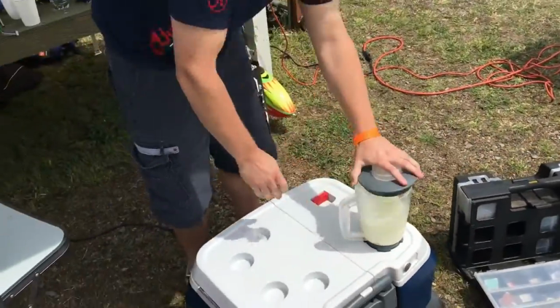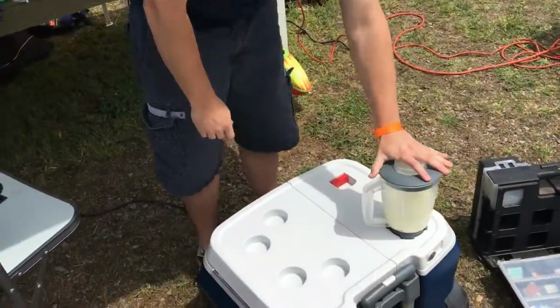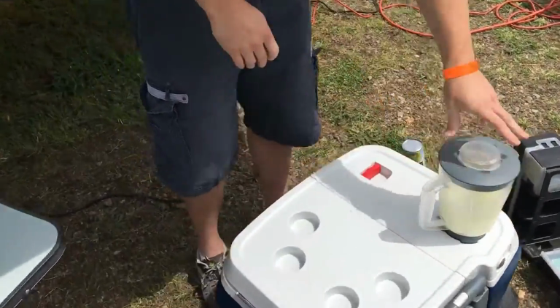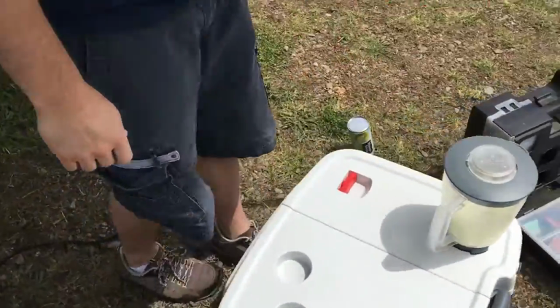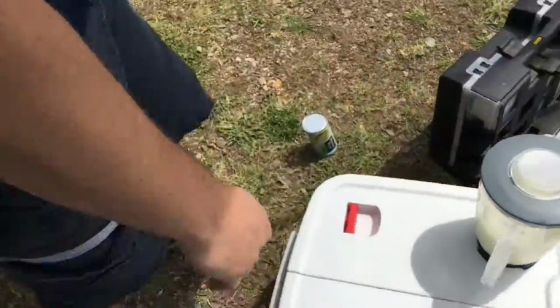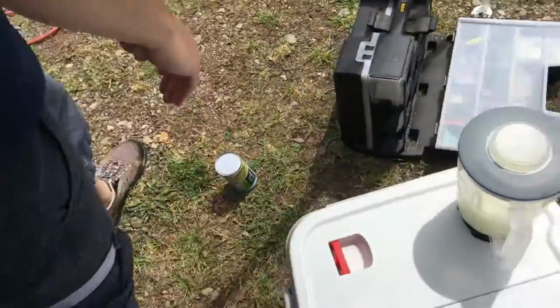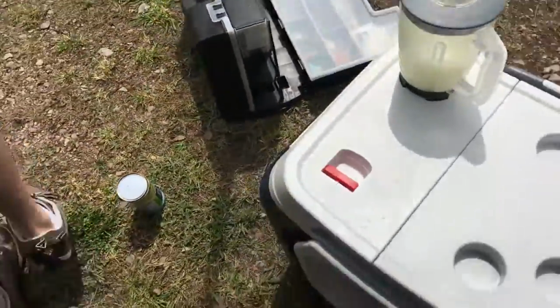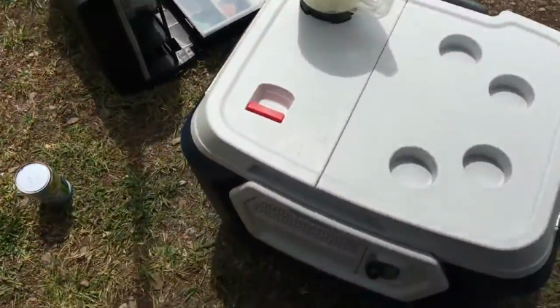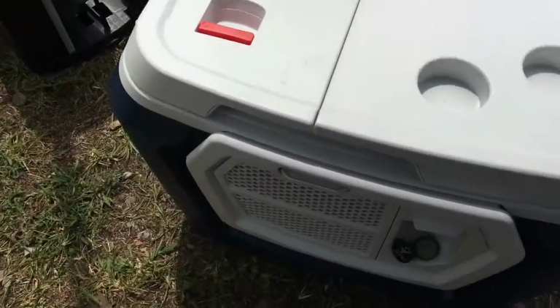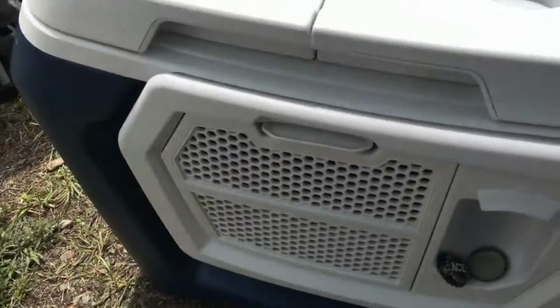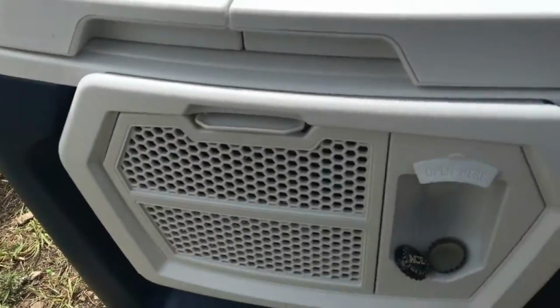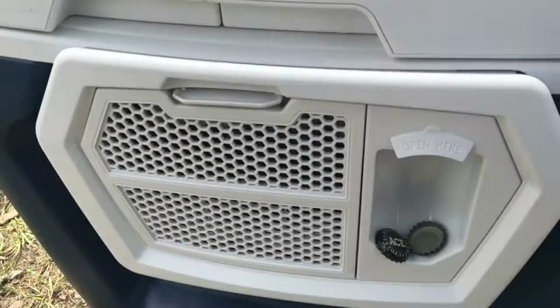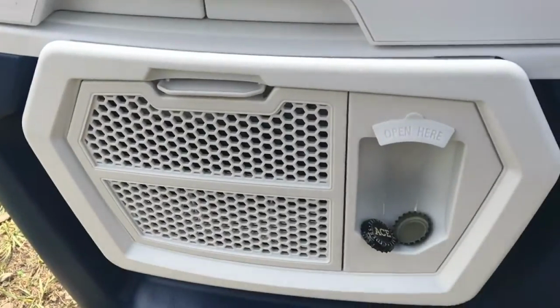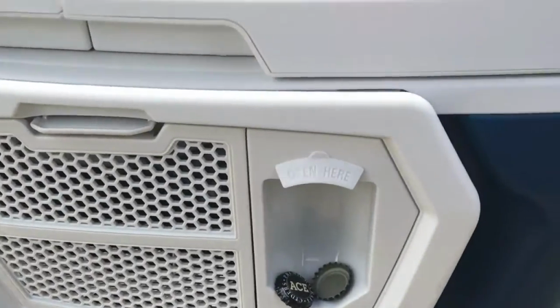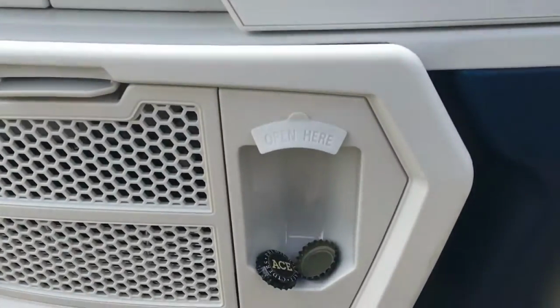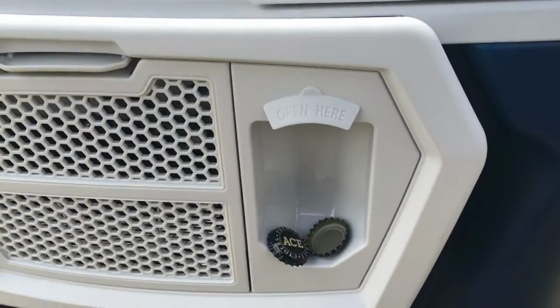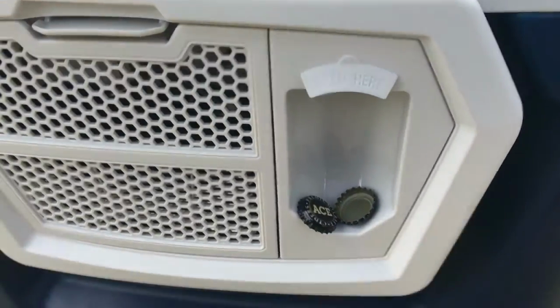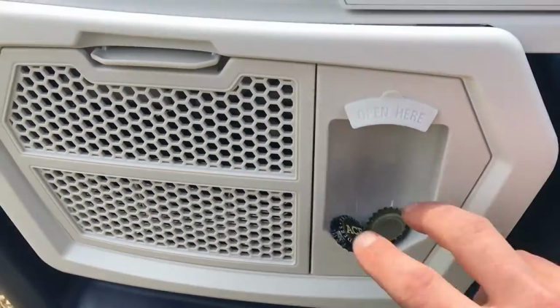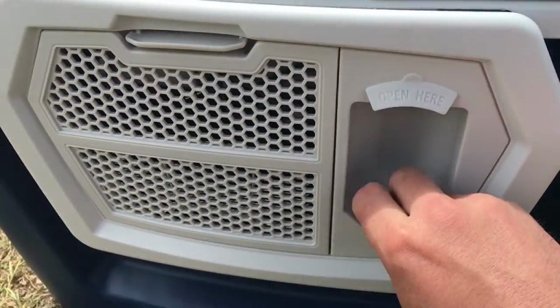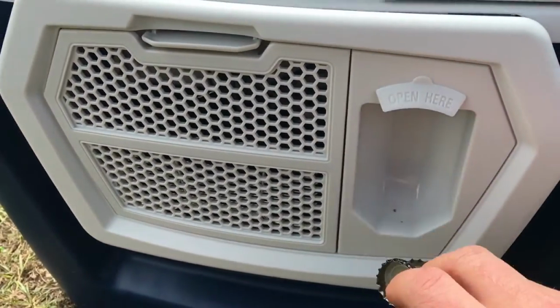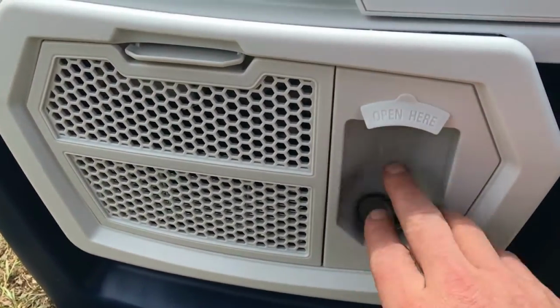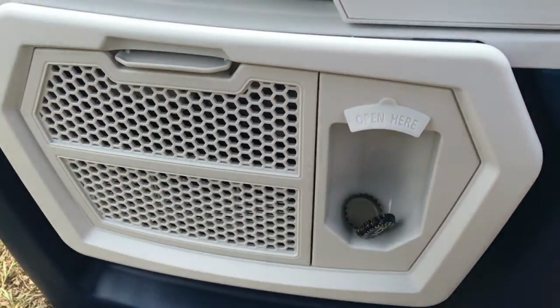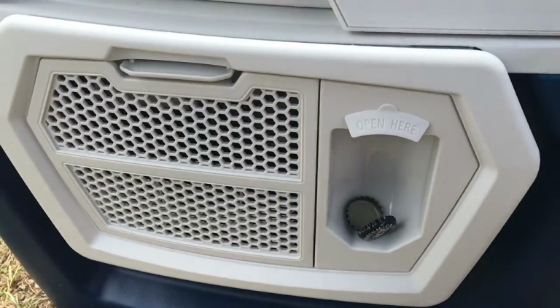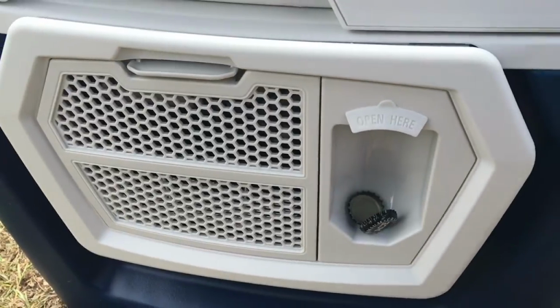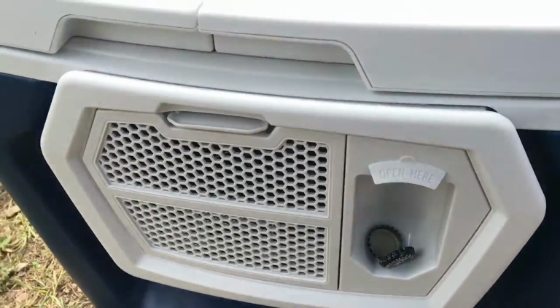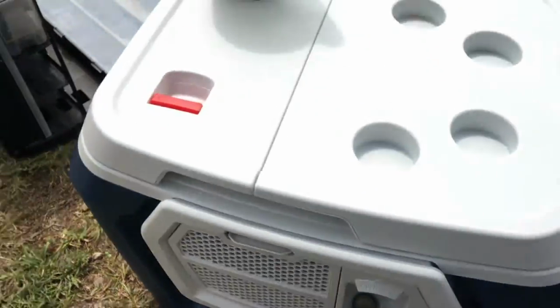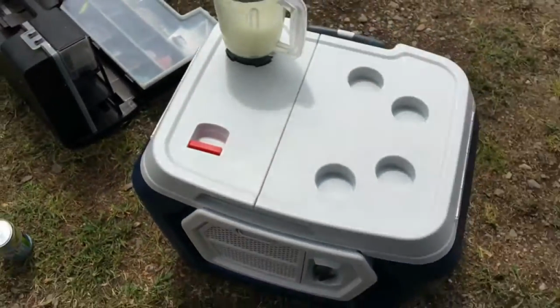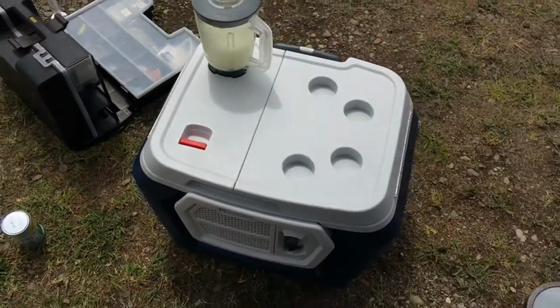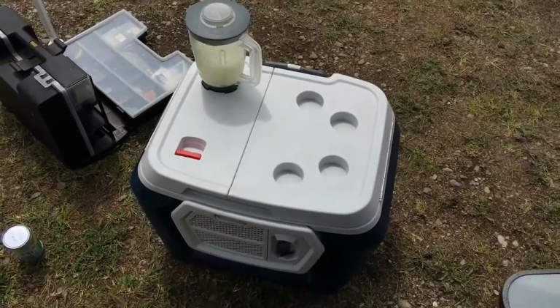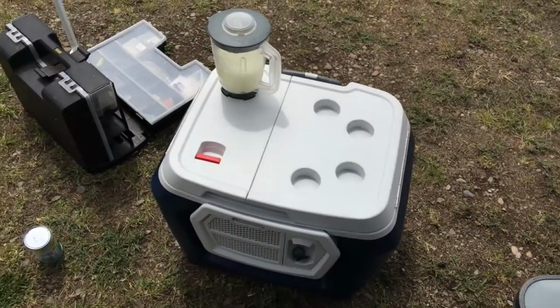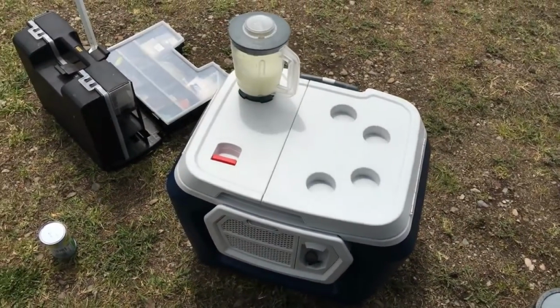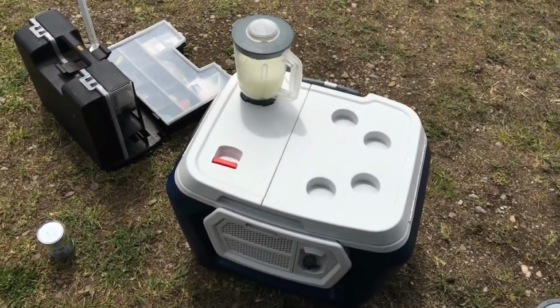Alright, let's see the bottle opener, the Bluetooth radio, and then the cool bottle opener with the magnetic — it'll hold your bottles for you. That is a cool cooler. It also works as a chair.